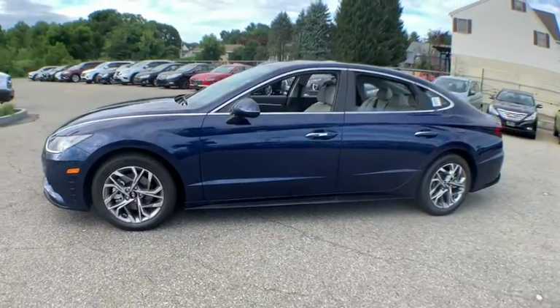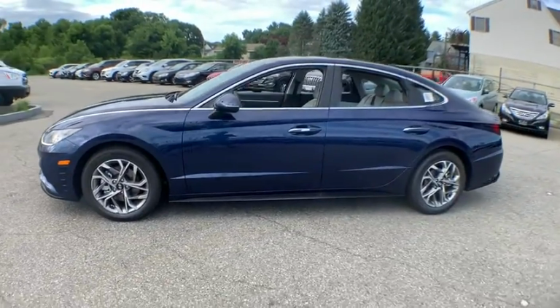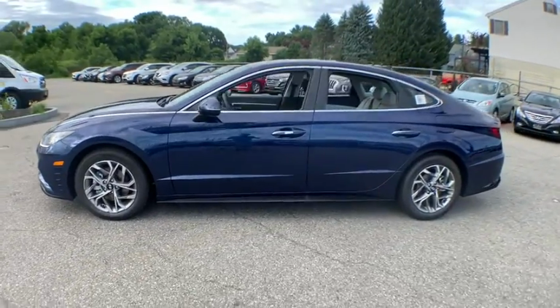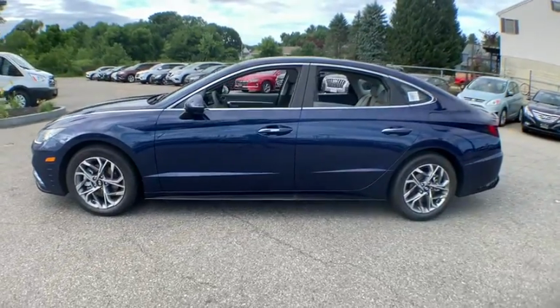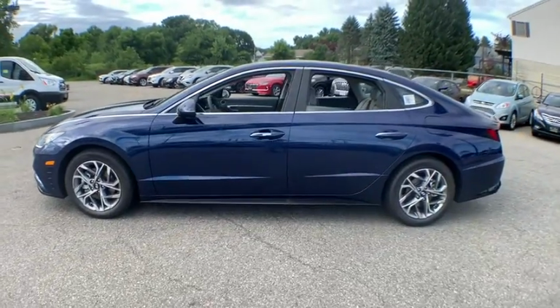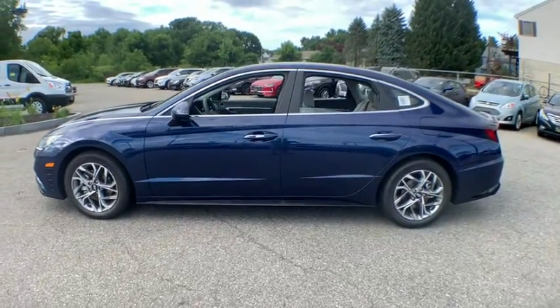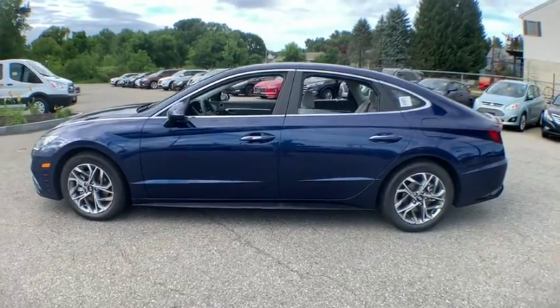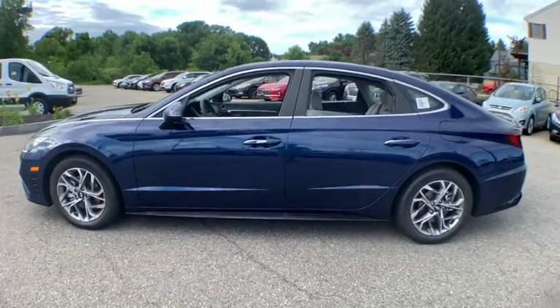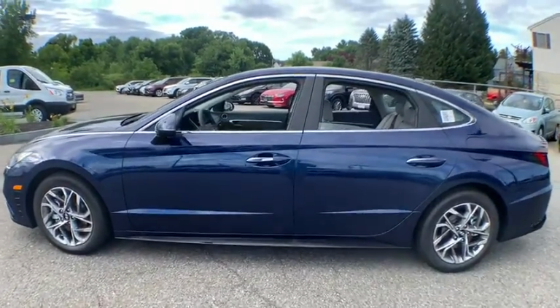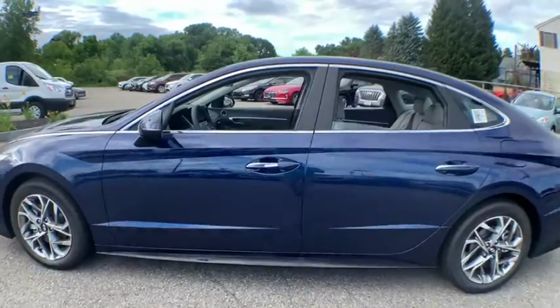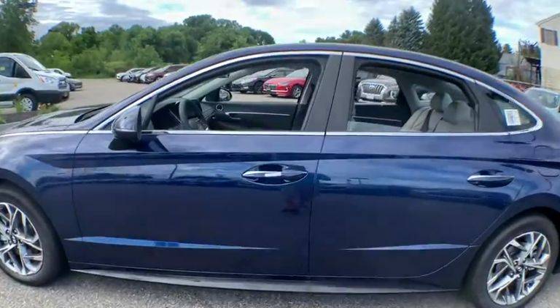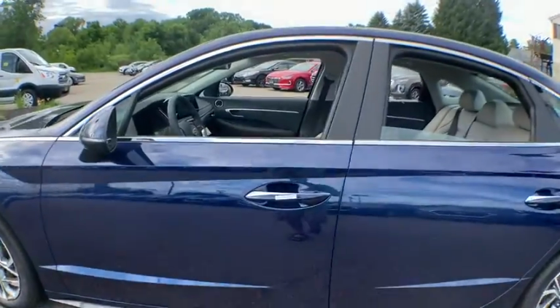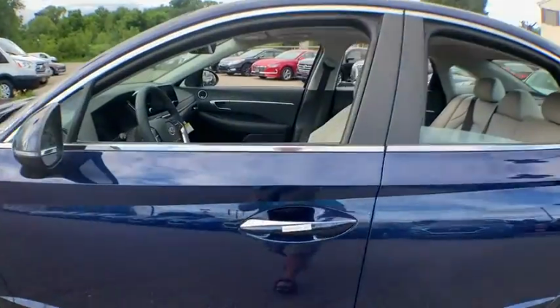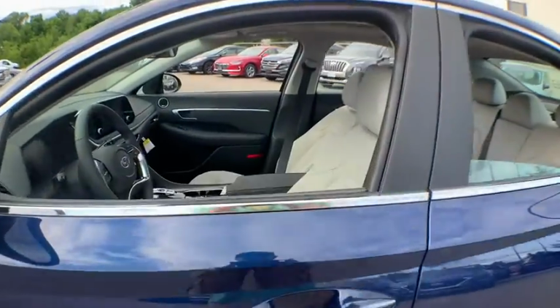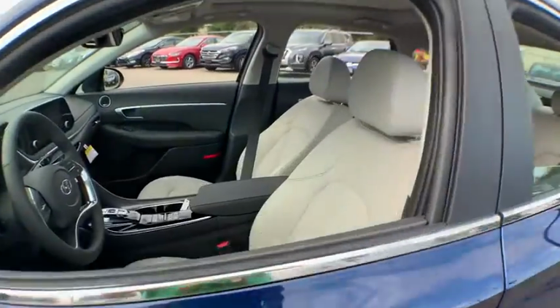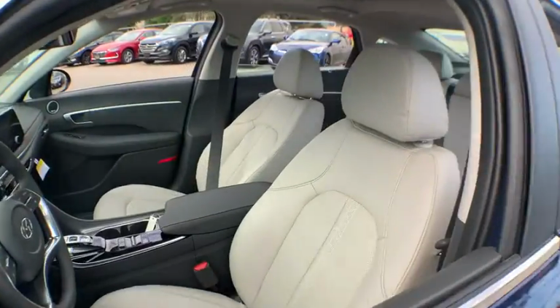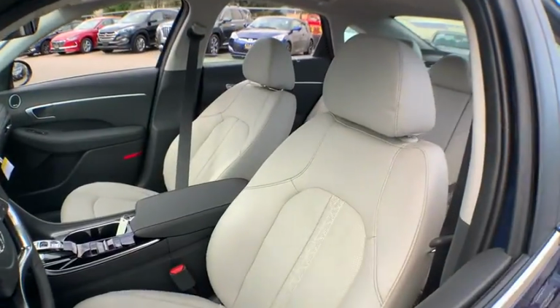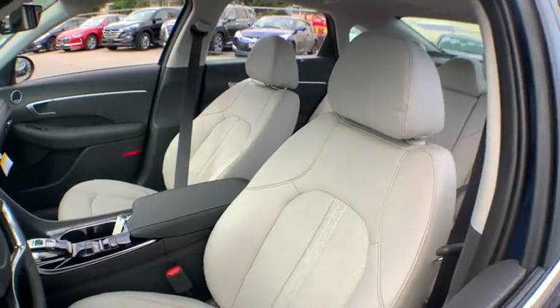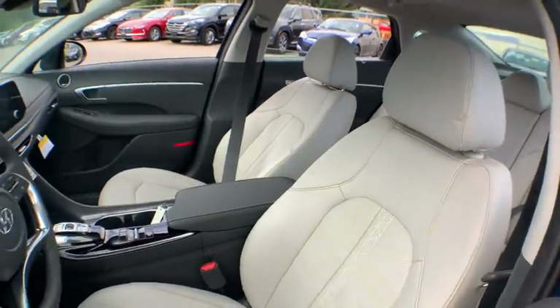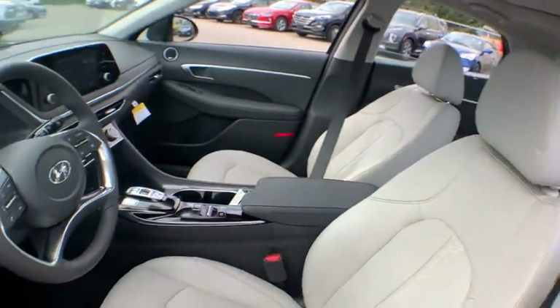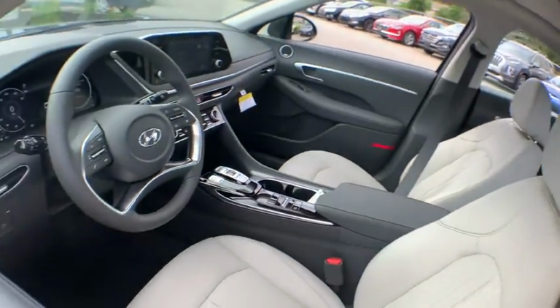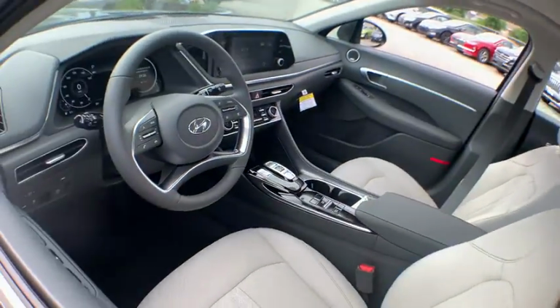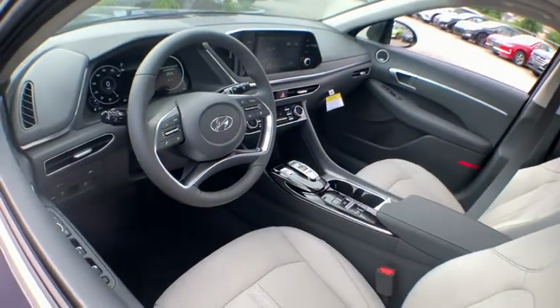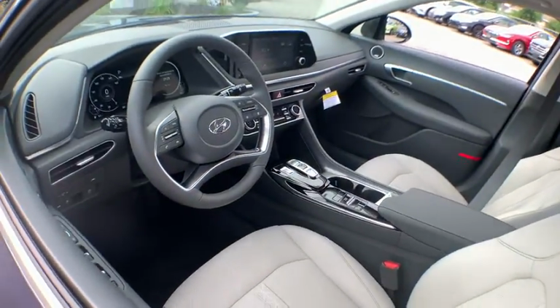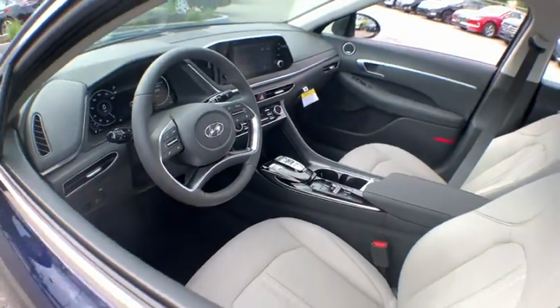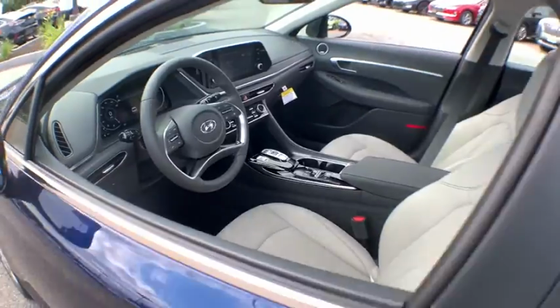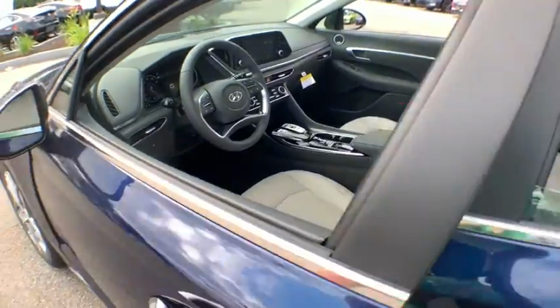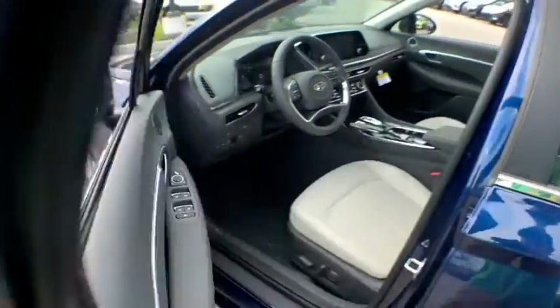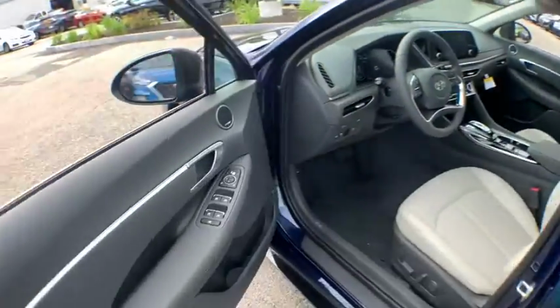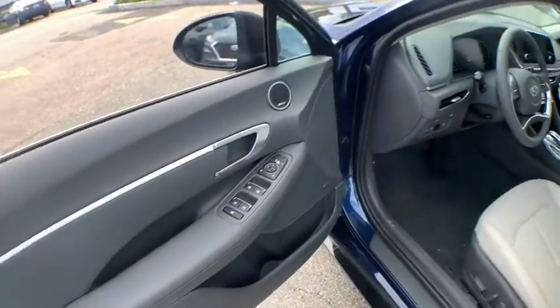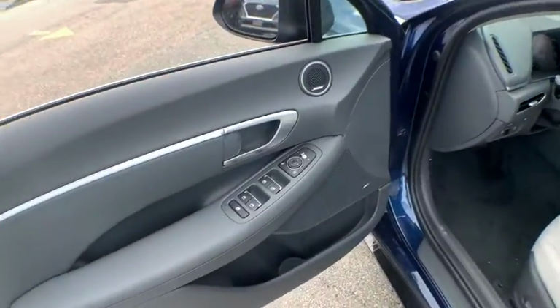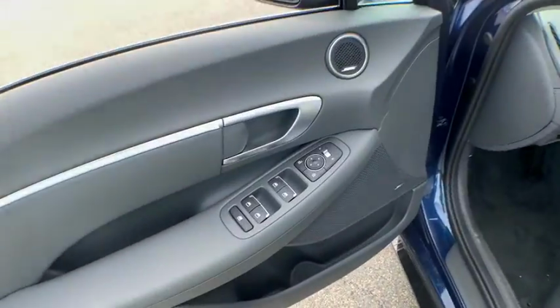Don't forget the exterior corrosion protection — a 14-step roto-dip system that provides unmatched protection for your Sonata. This vehicle has less than 100 miles.